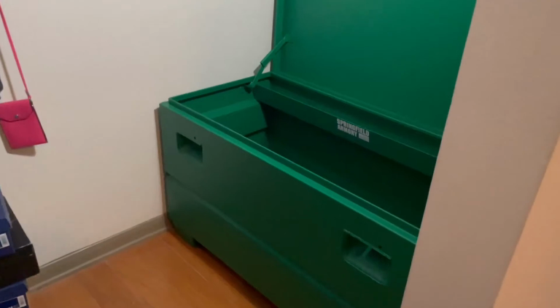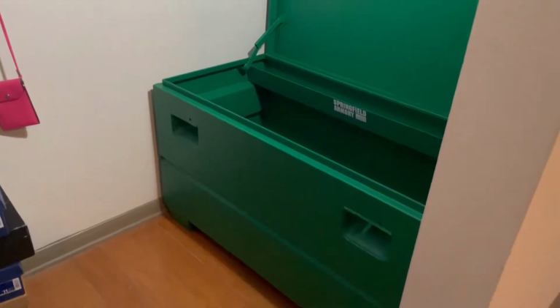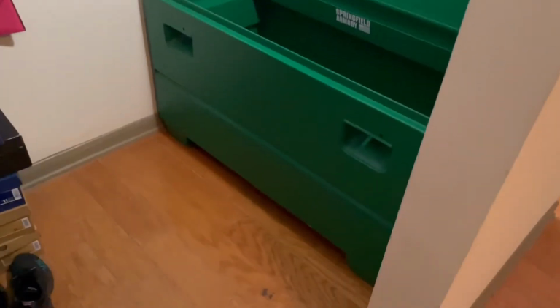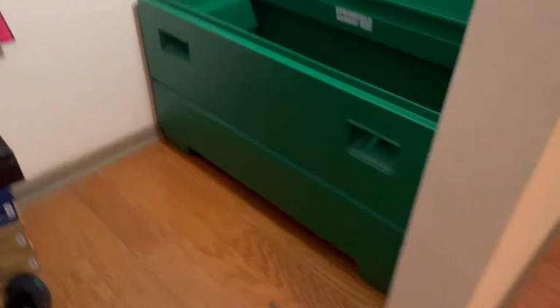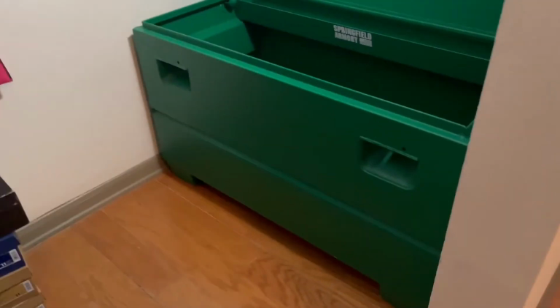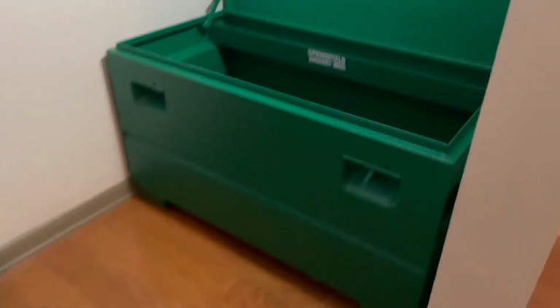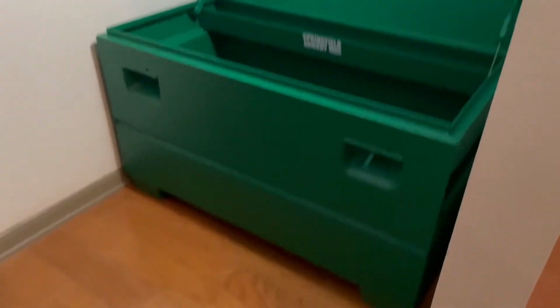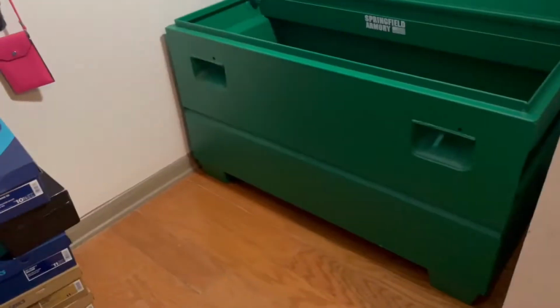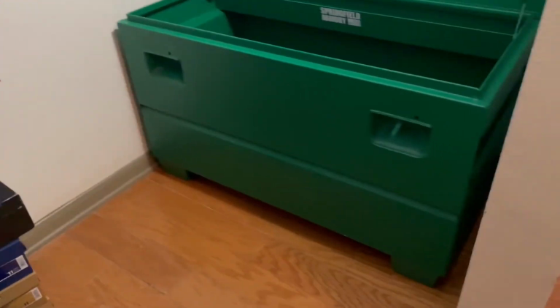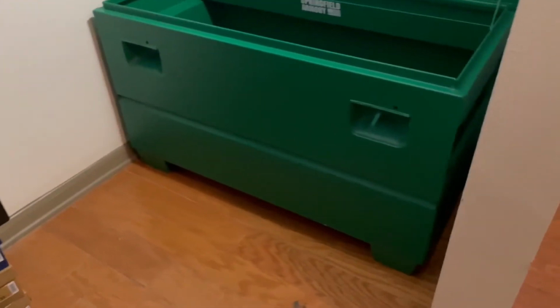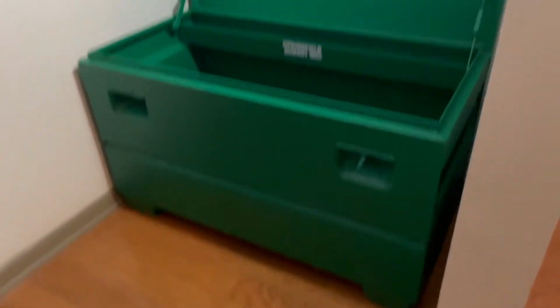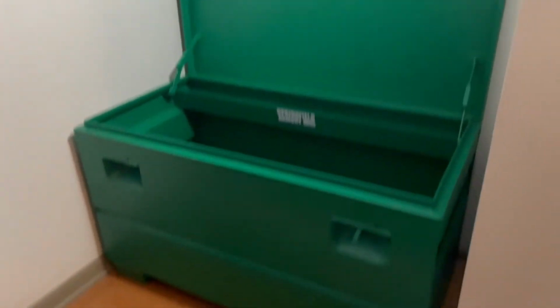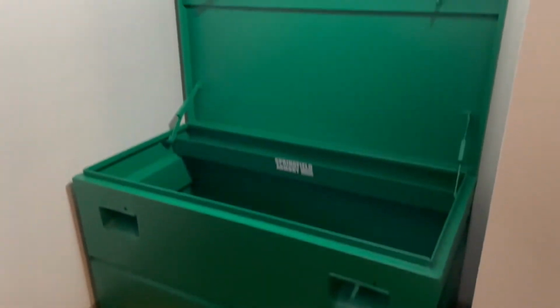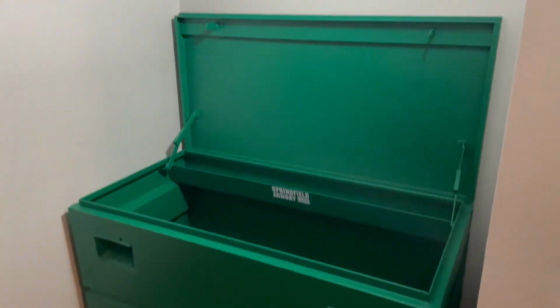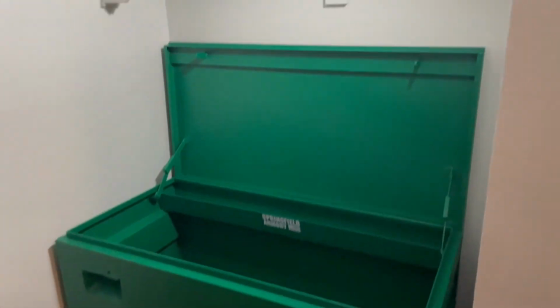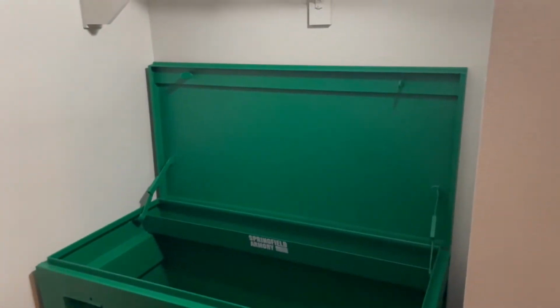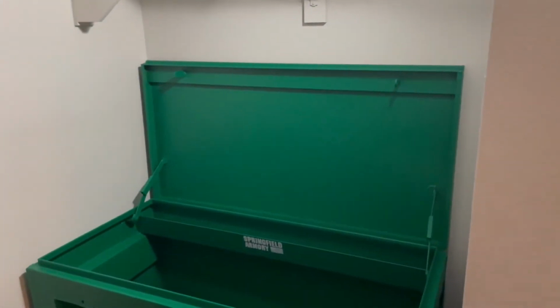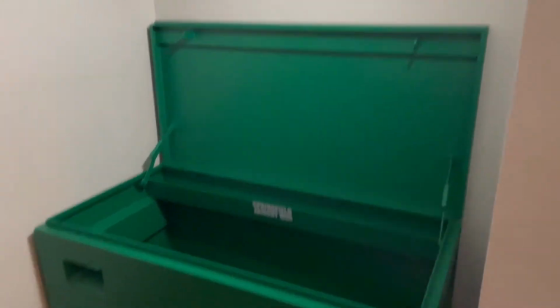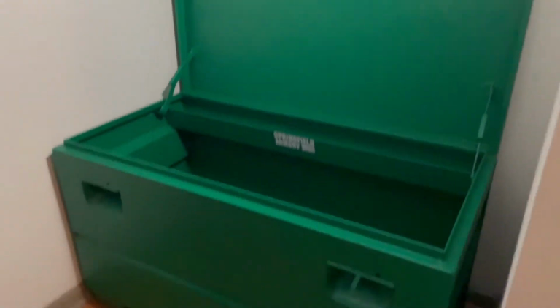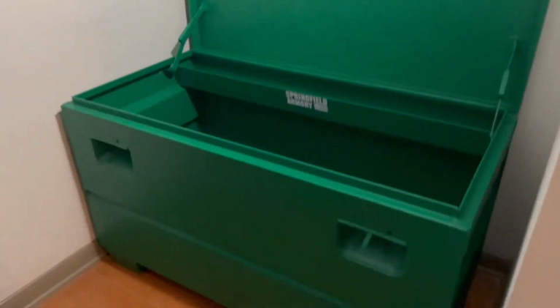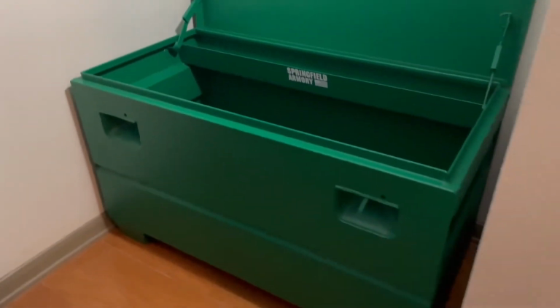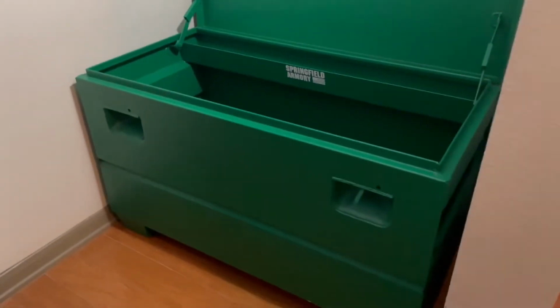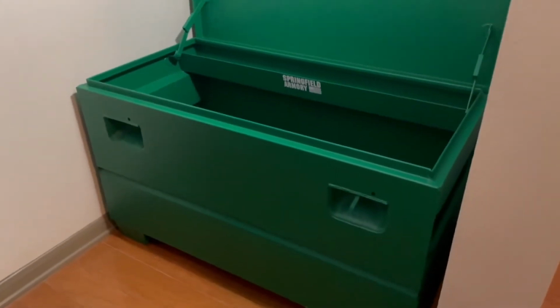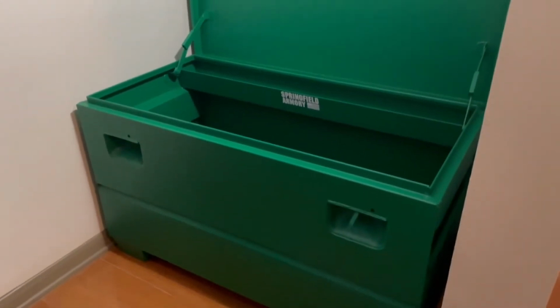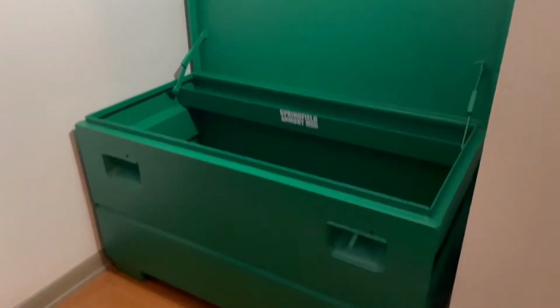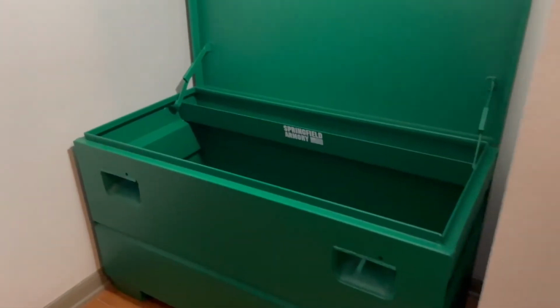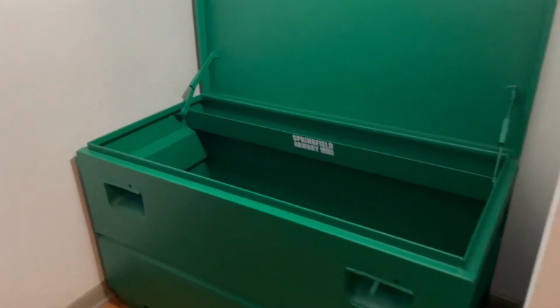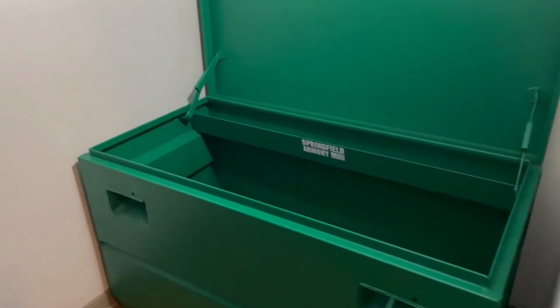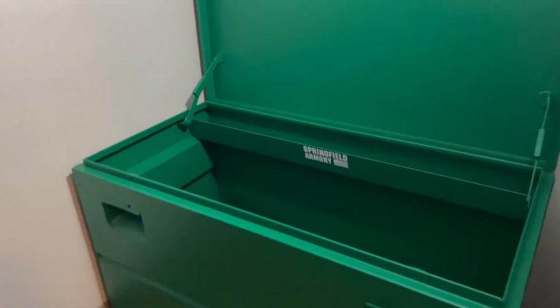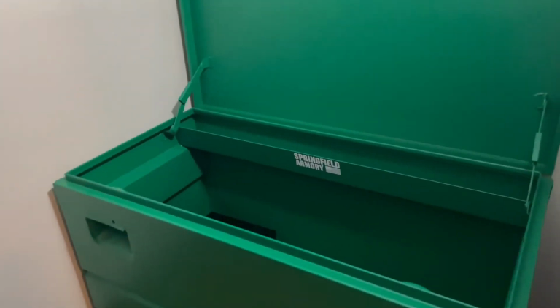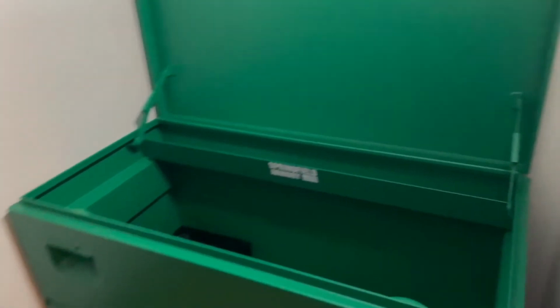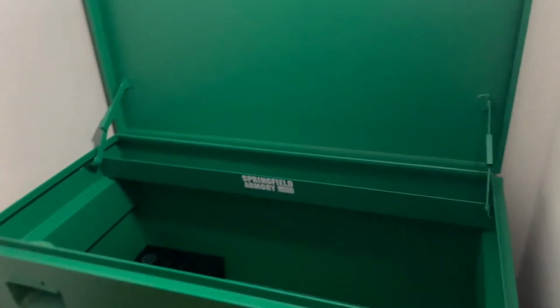I've got it into the closet now. It fits really well. It'll be hard to get out of this closet once it's loaded down.